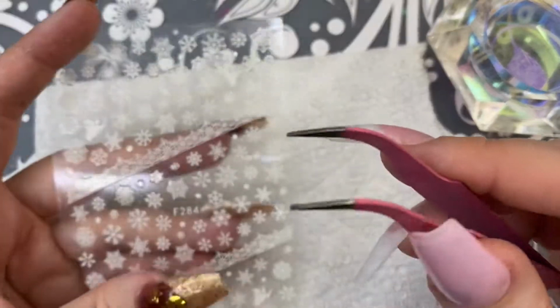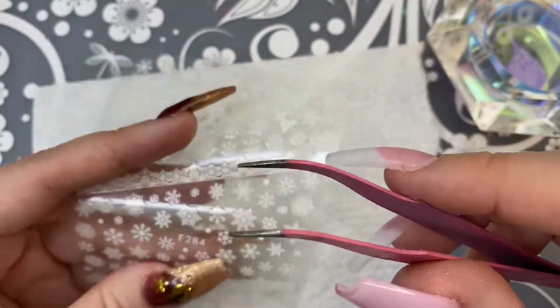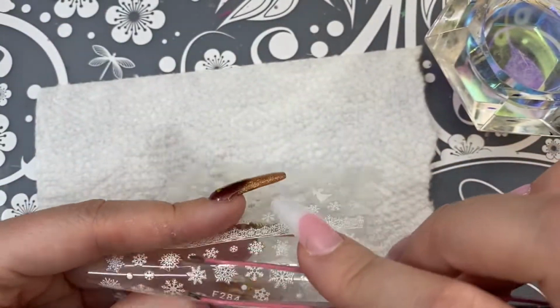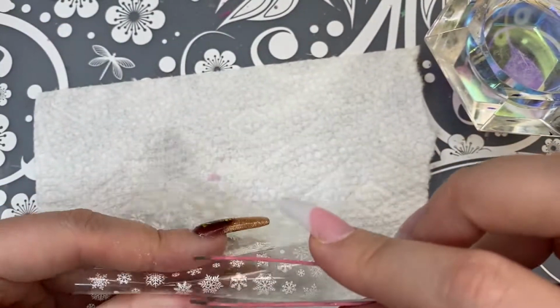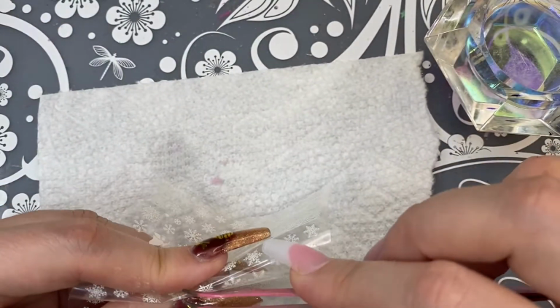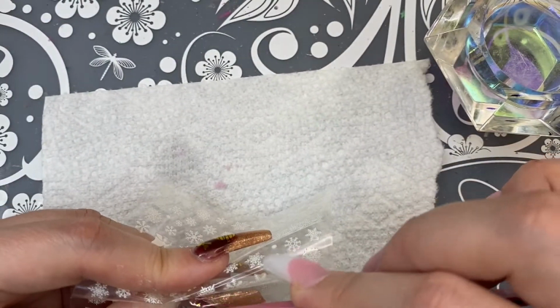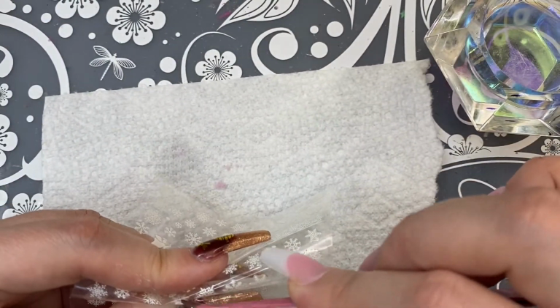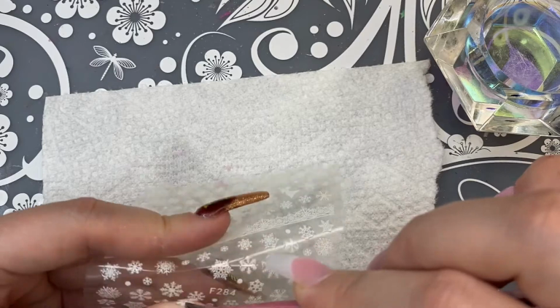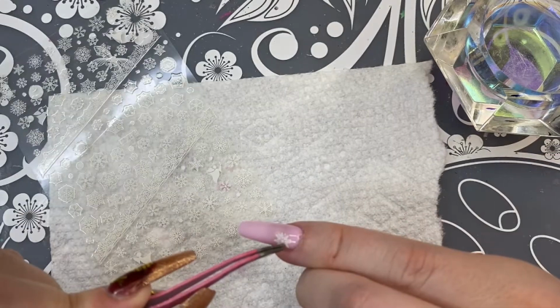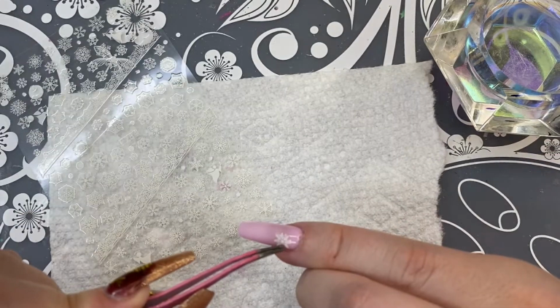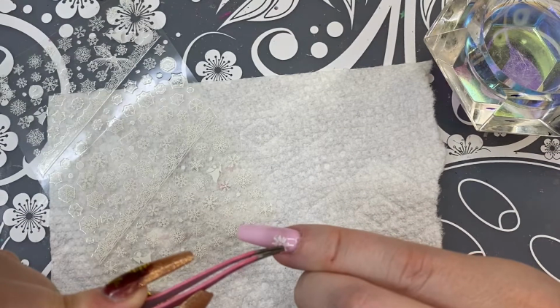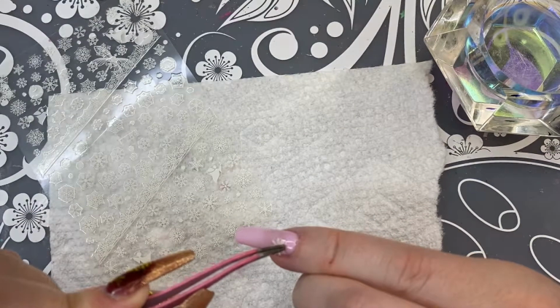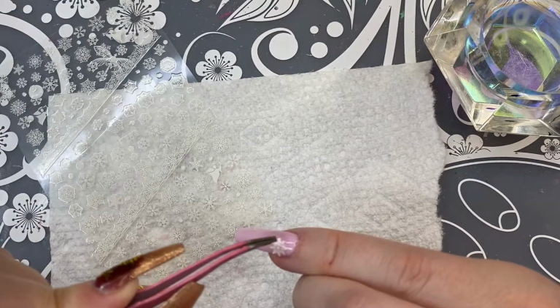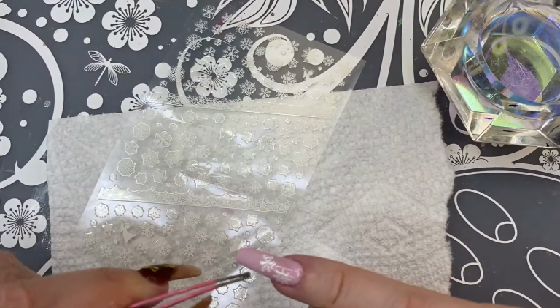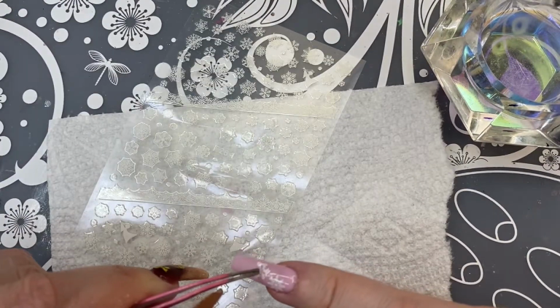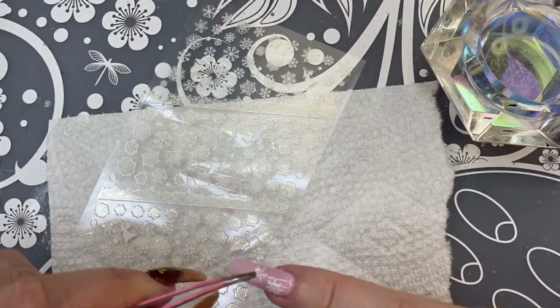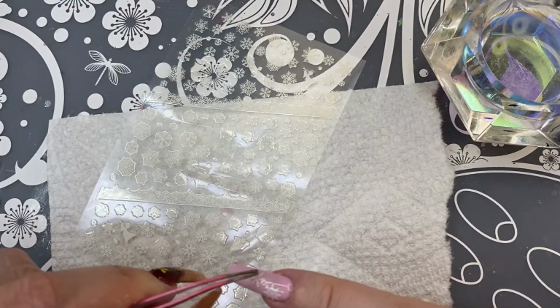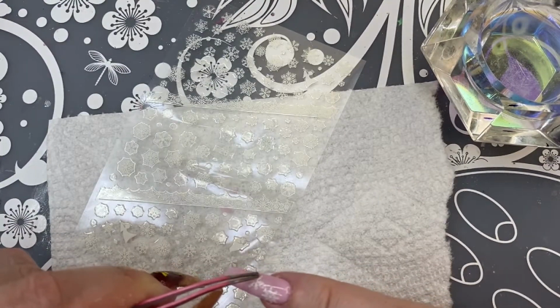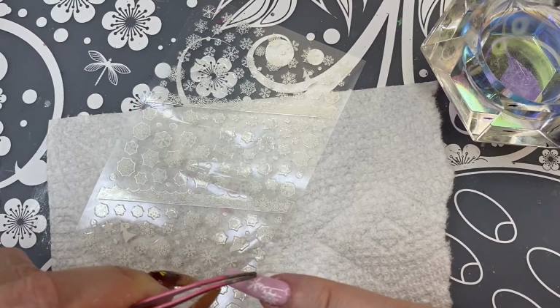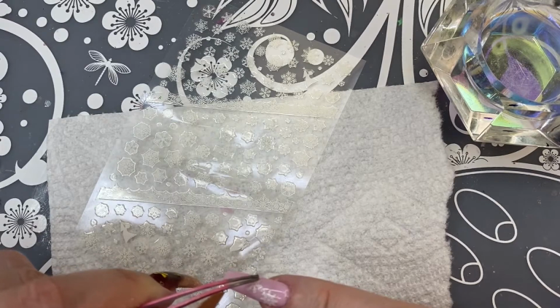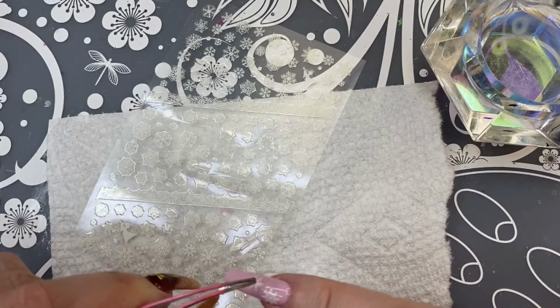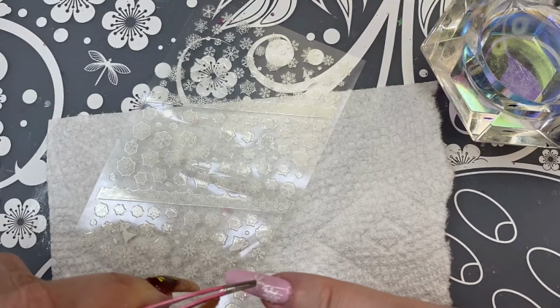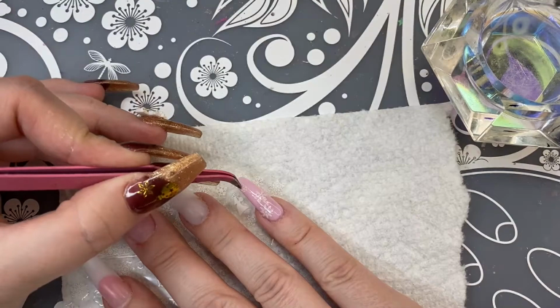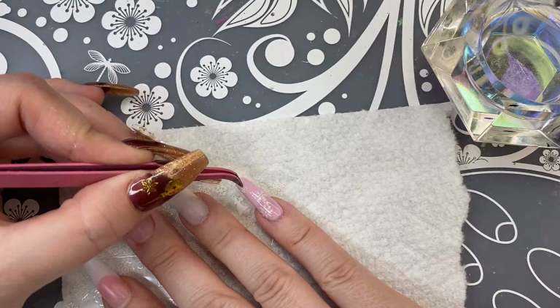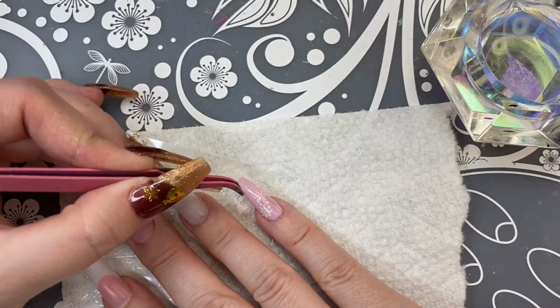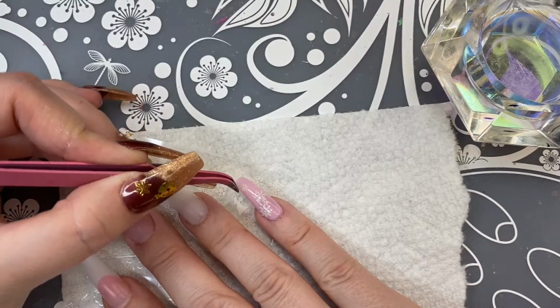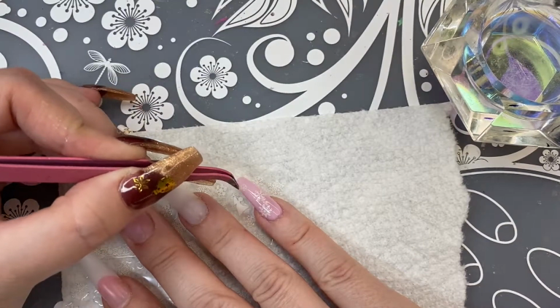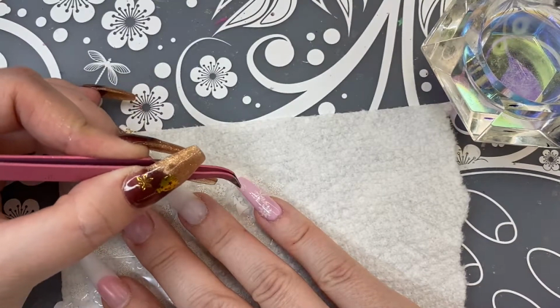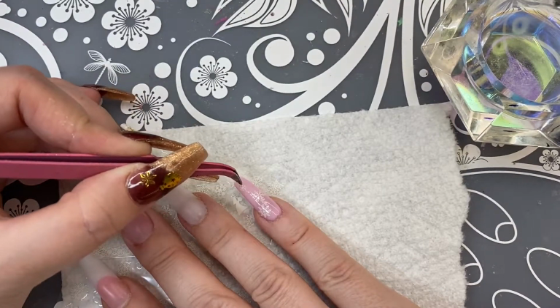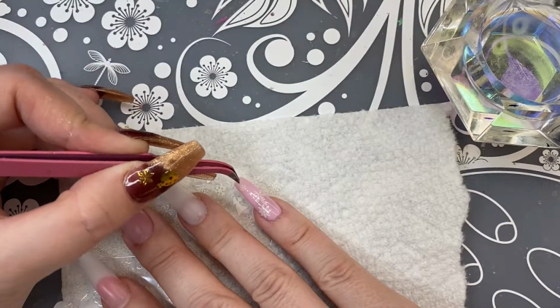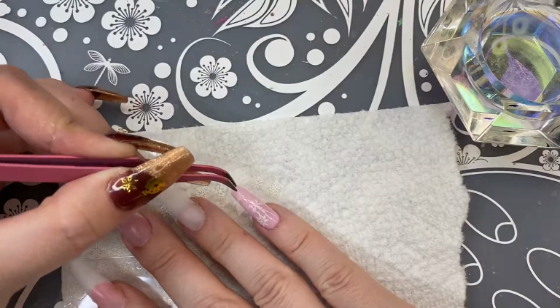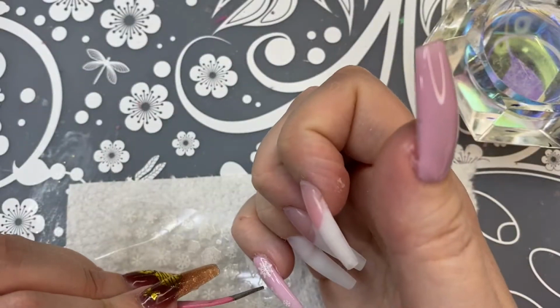Taking some of those snowflake stickers, I'm going to be placing those up the nail on my pinky and also my thumb. I really love the way the white snowflakes look on the pink nails — it's very soft and delicate looking to me.